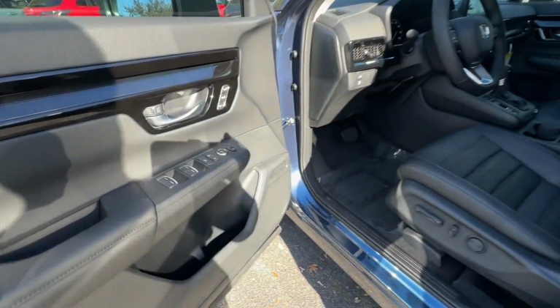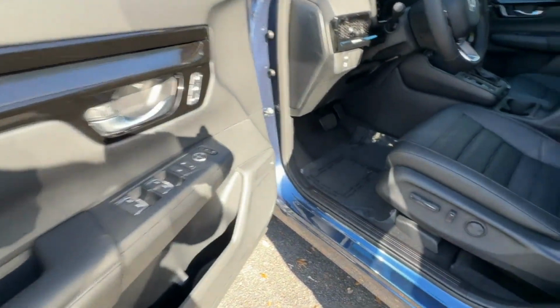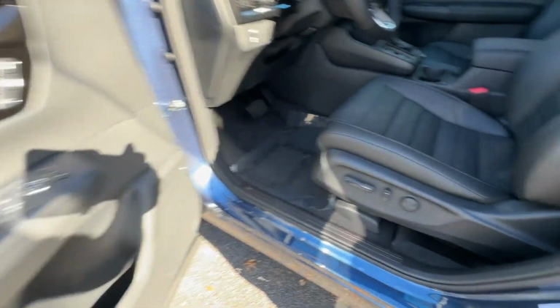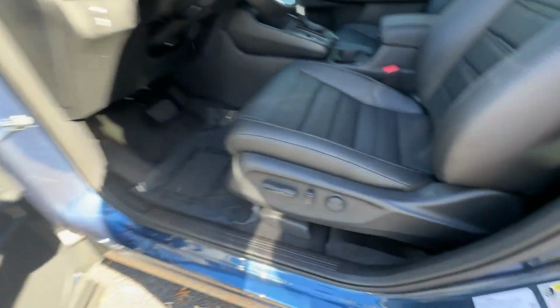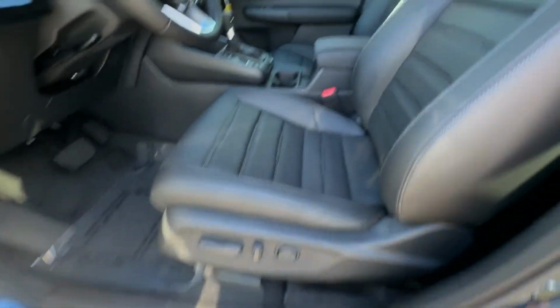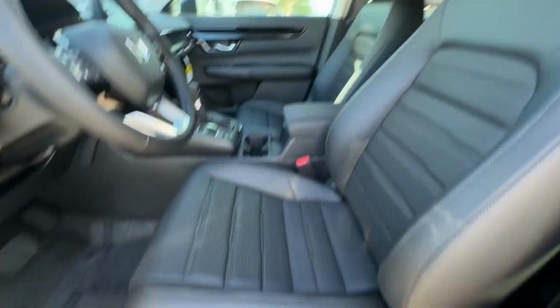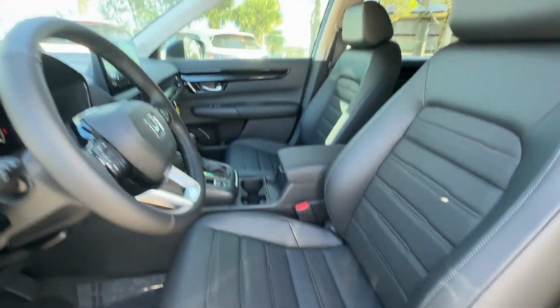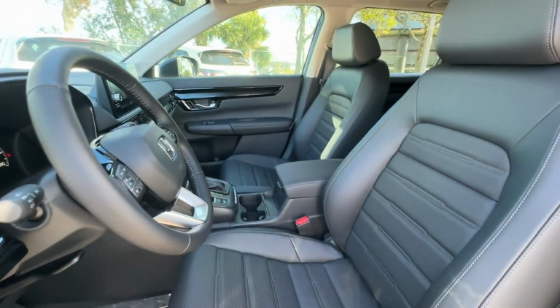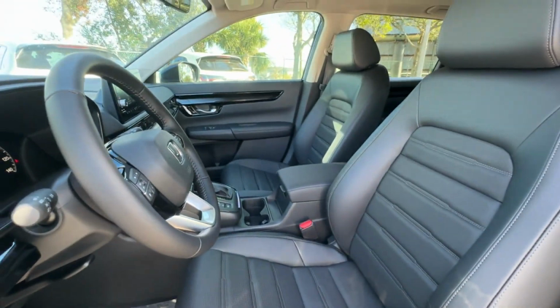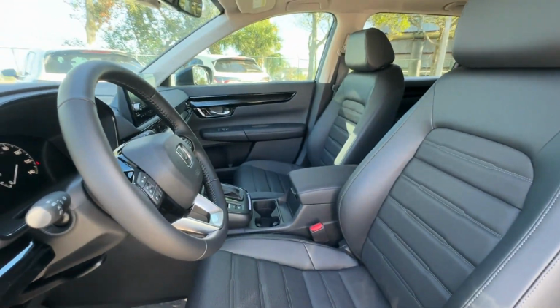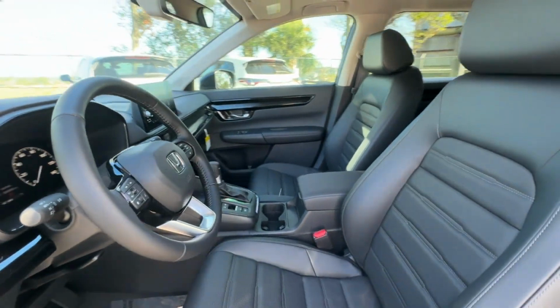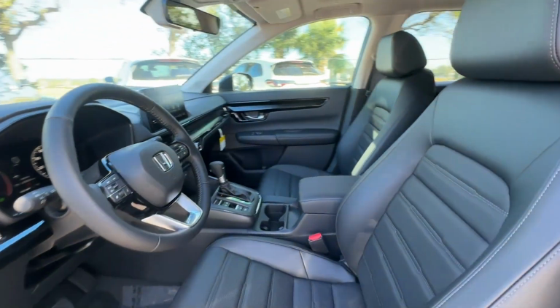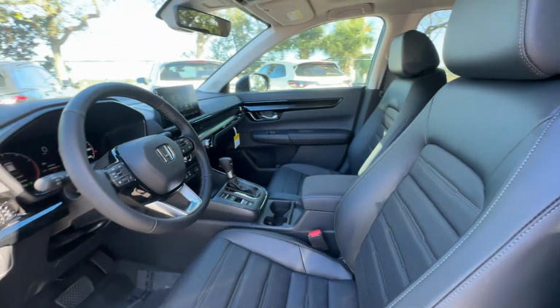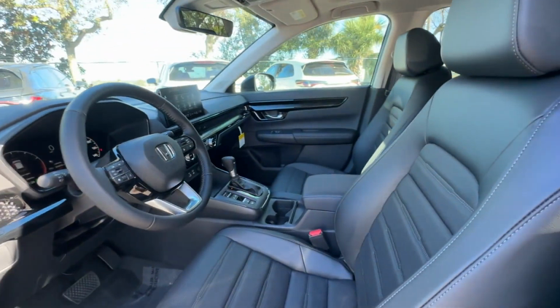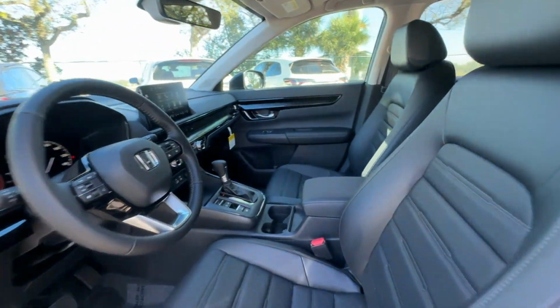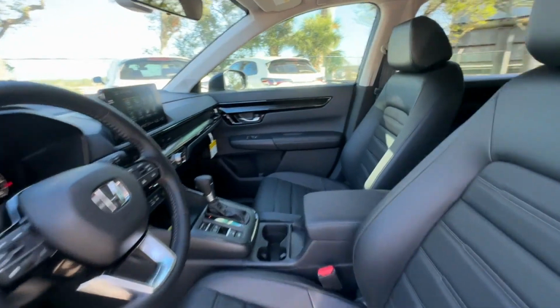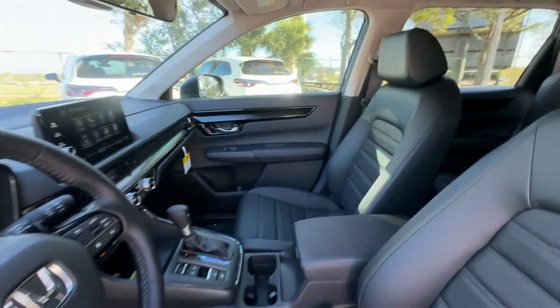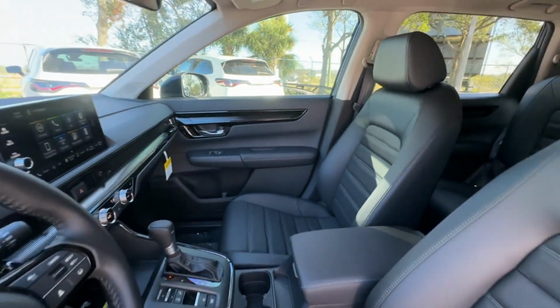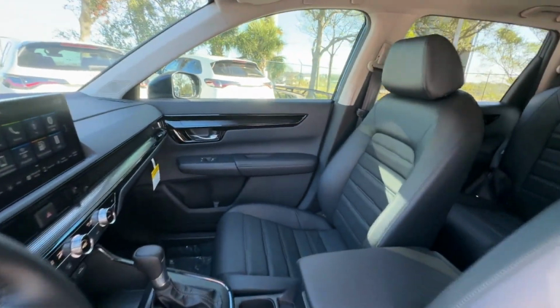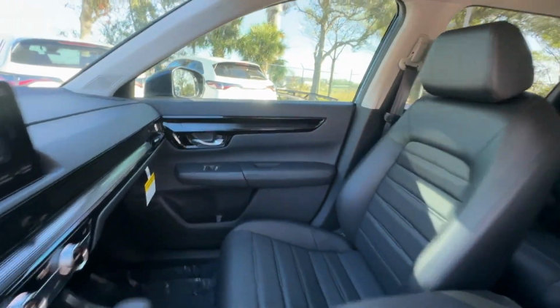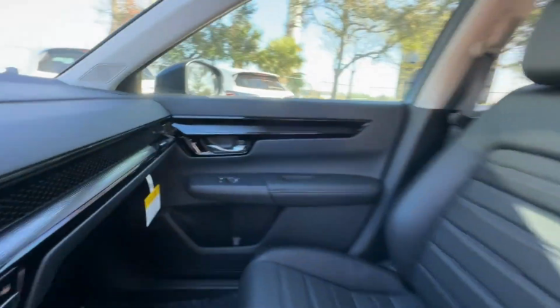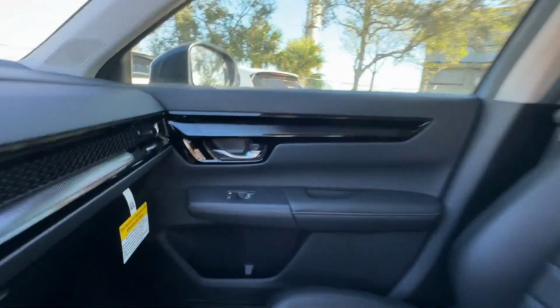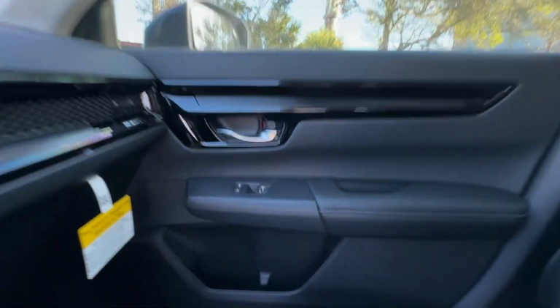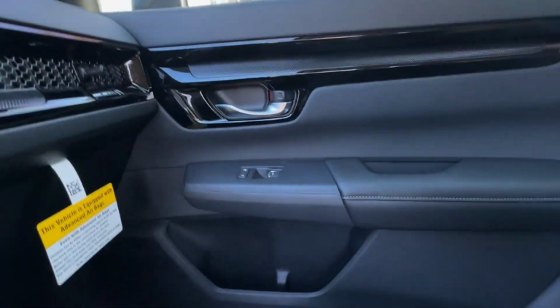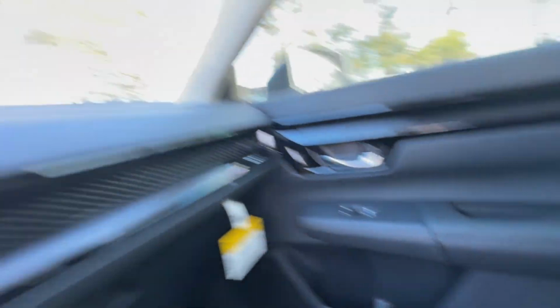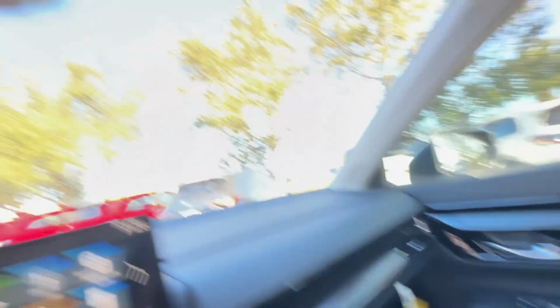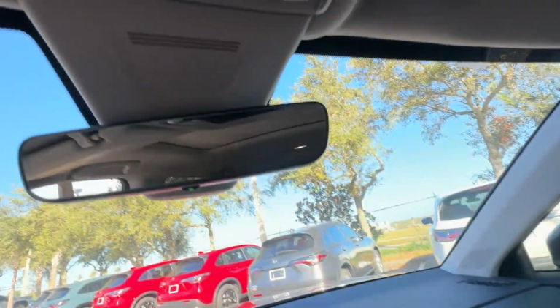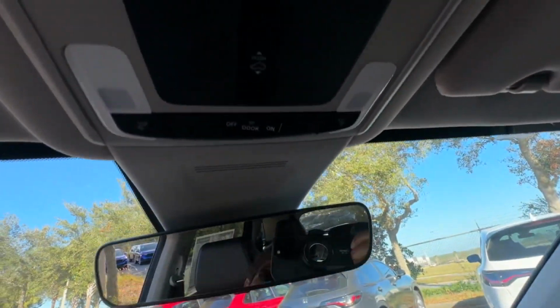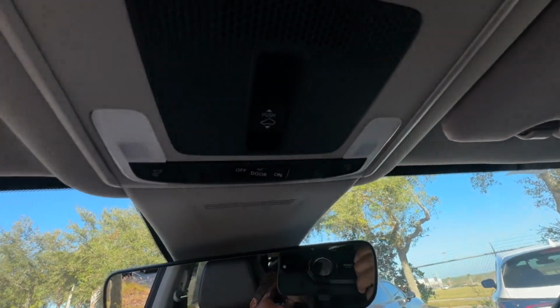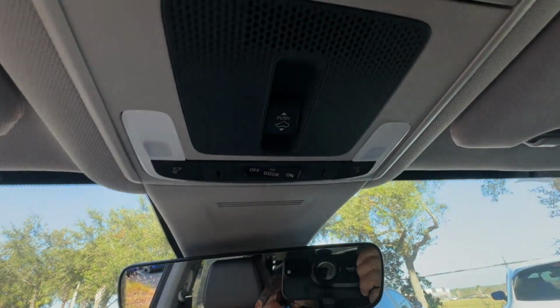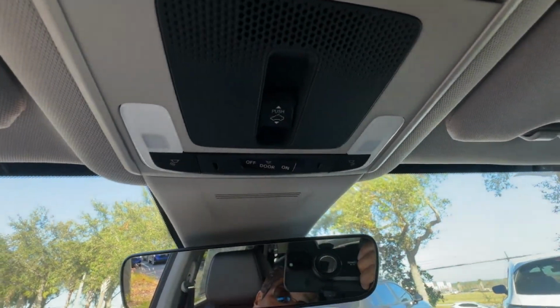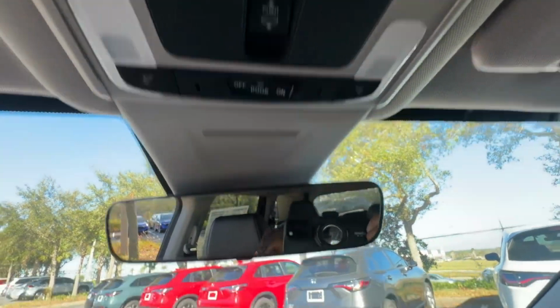Additional features include heated side view mirrors, leather seats, moonroof, backup camera, memory seat, tinted windows, power driver seat, and power passenger seat.